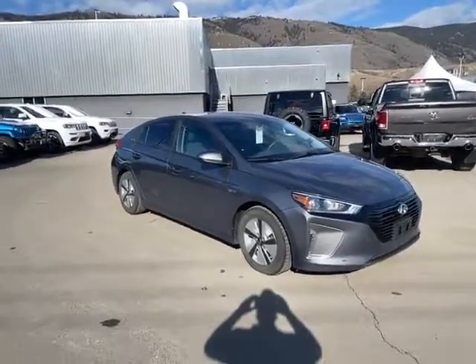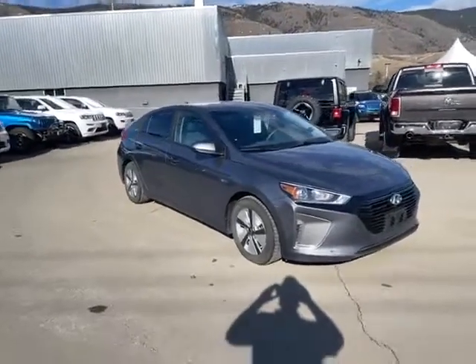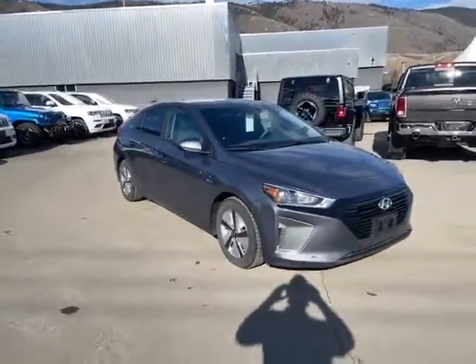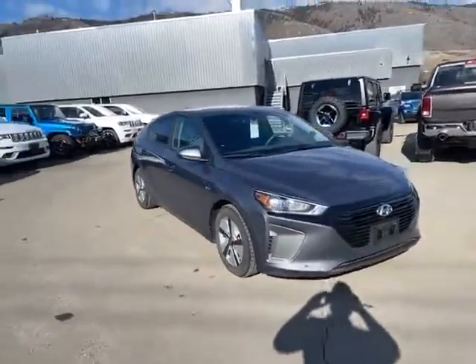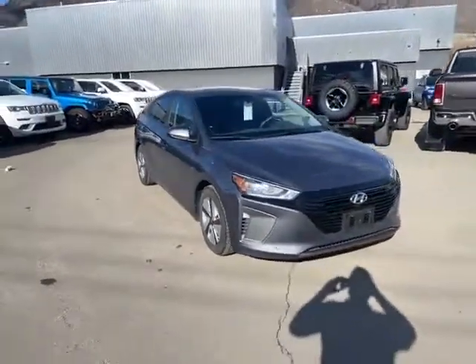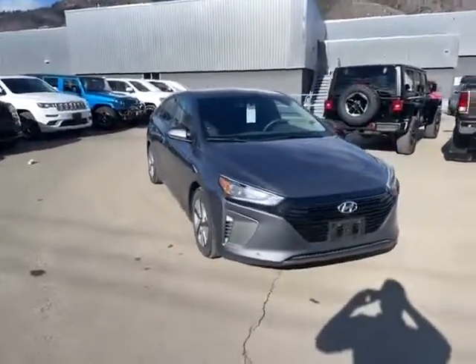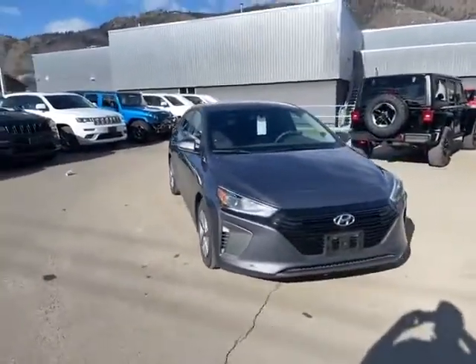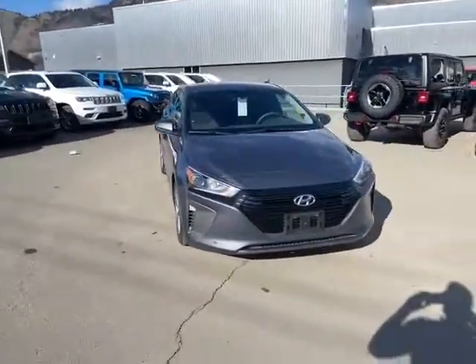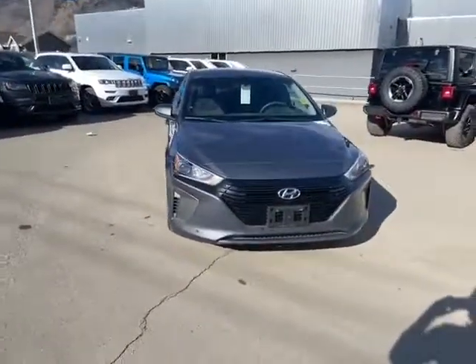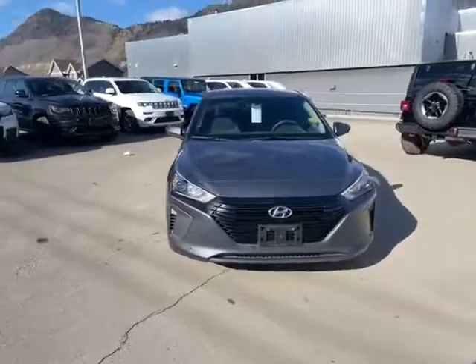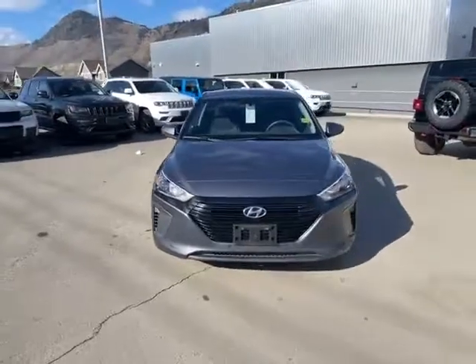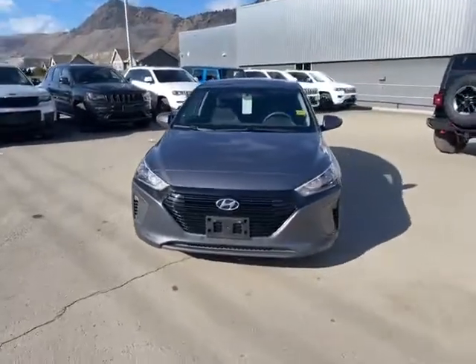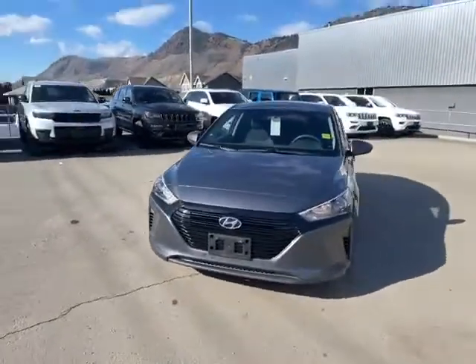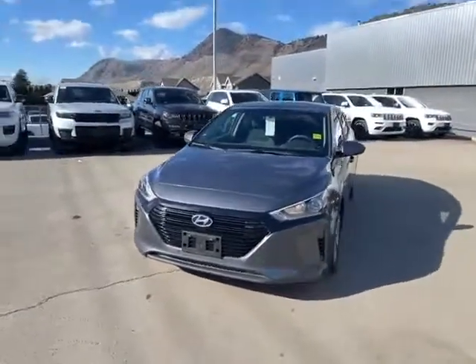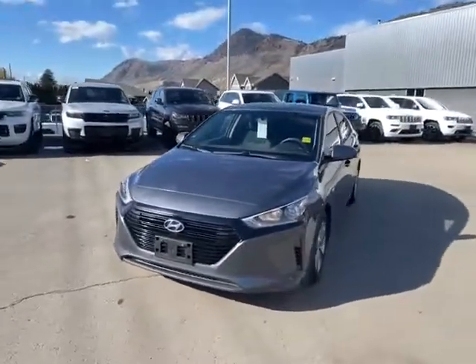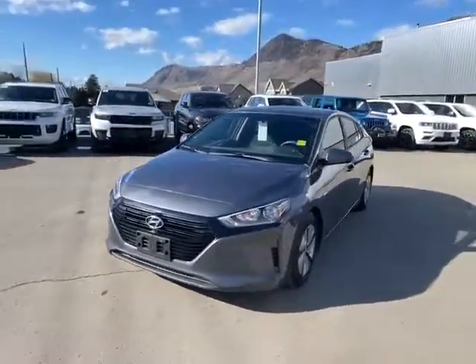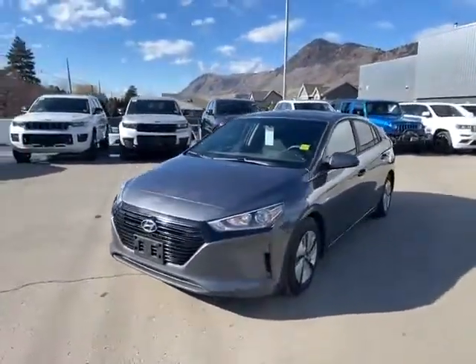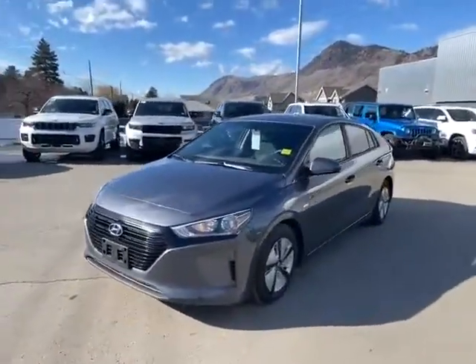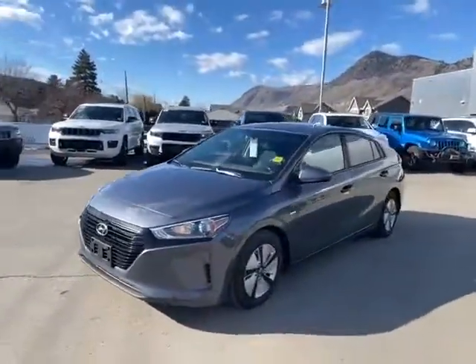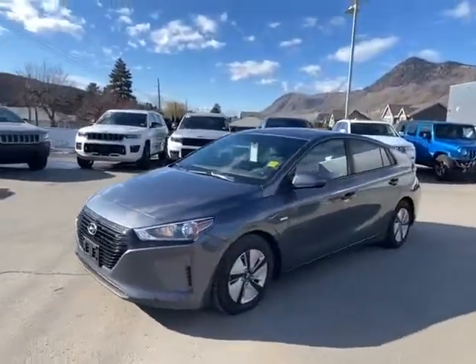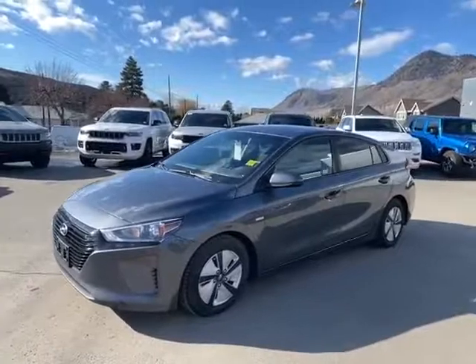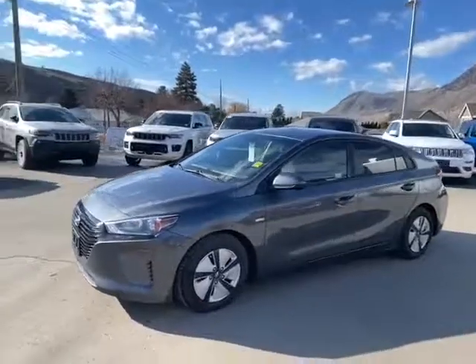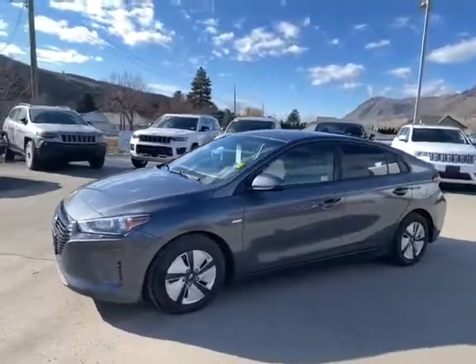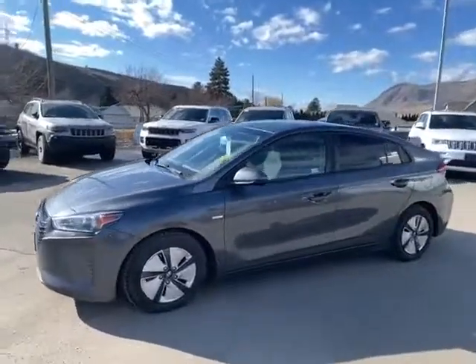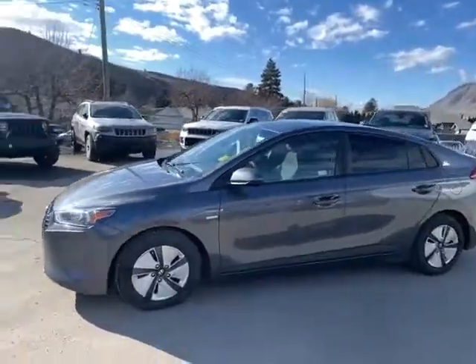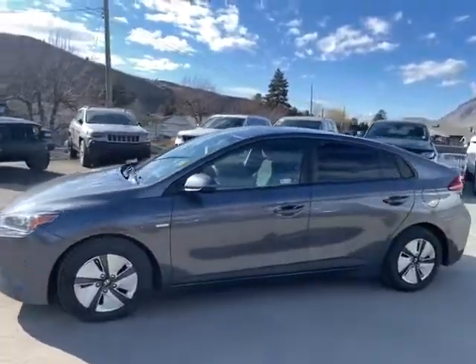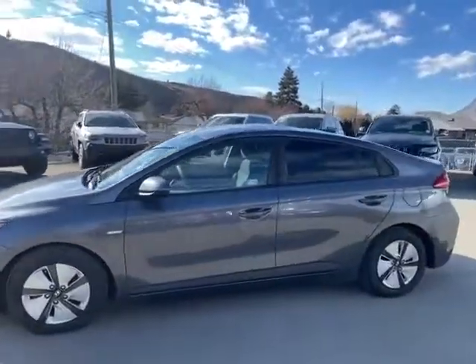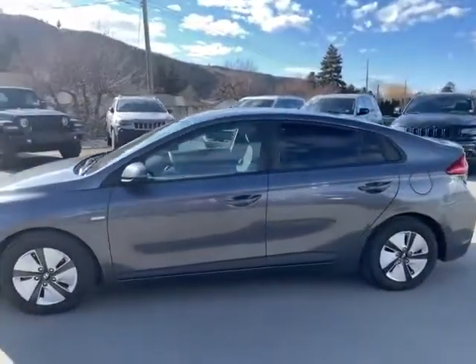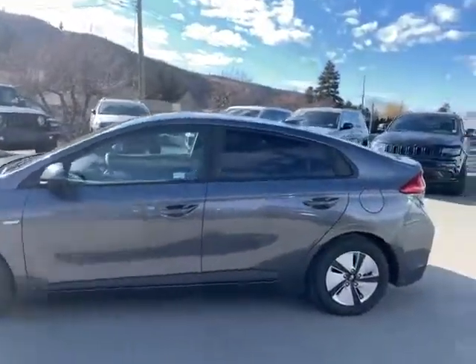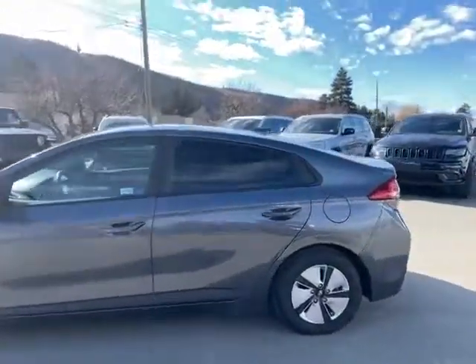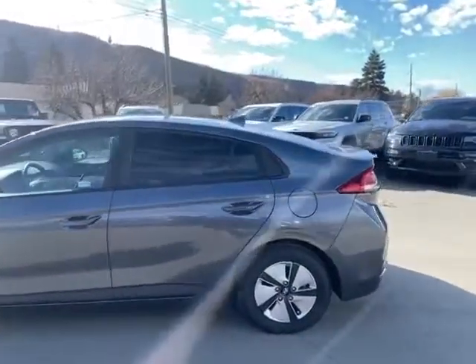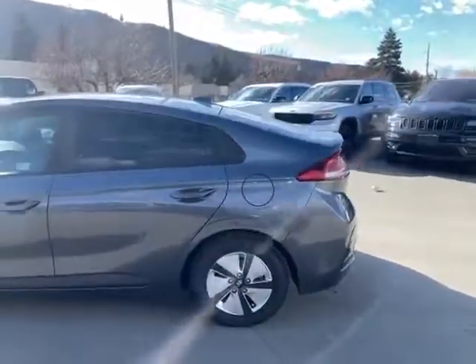With gas prices at an all-time high, more and more of us are thinking about fuel economy. How about getting a thousand kilometers on a single tank on a four-cylinder? This Hyundai Ioniq will do the trick.